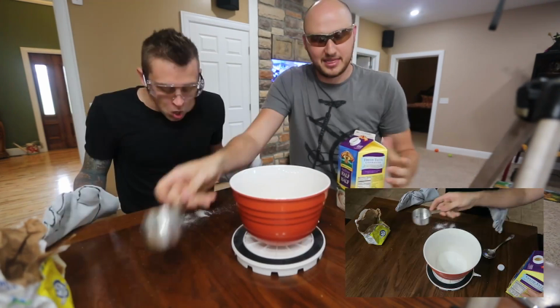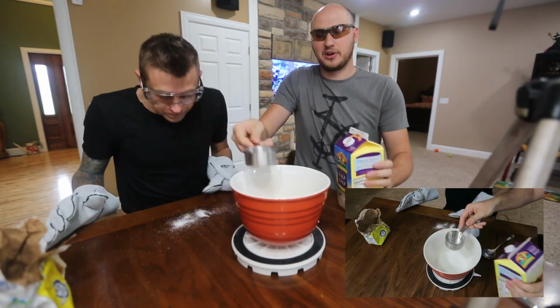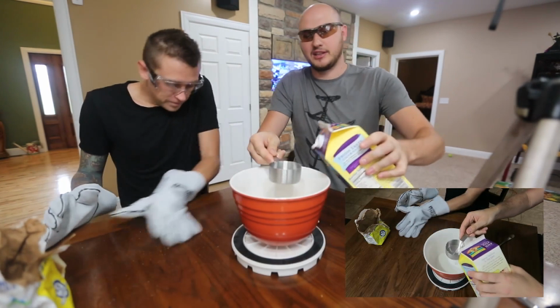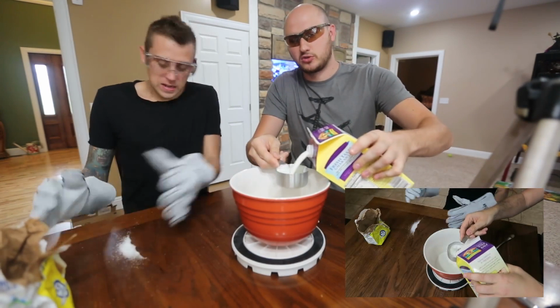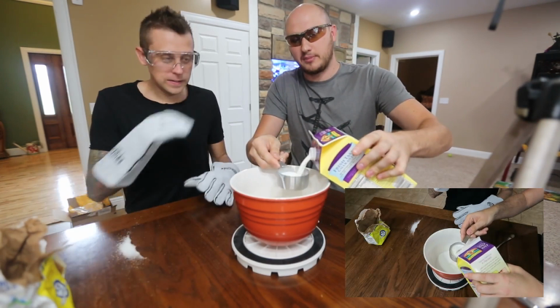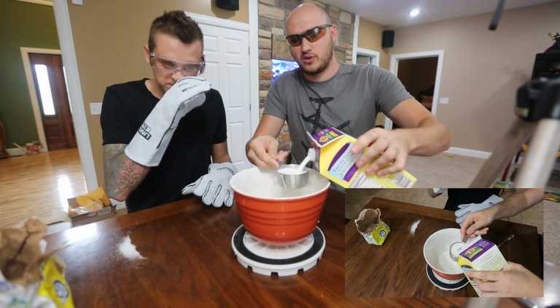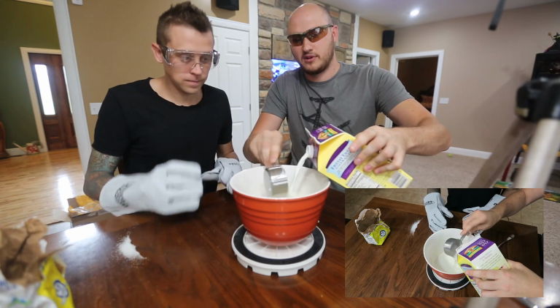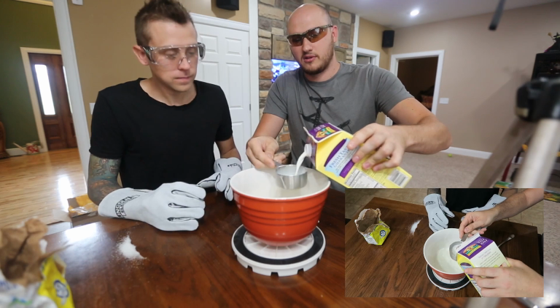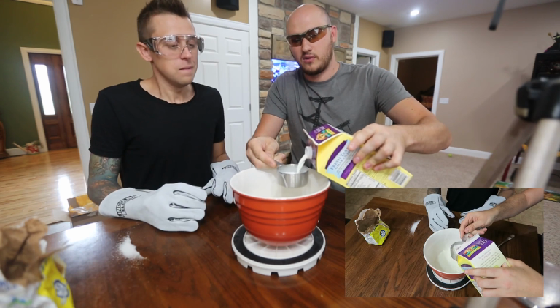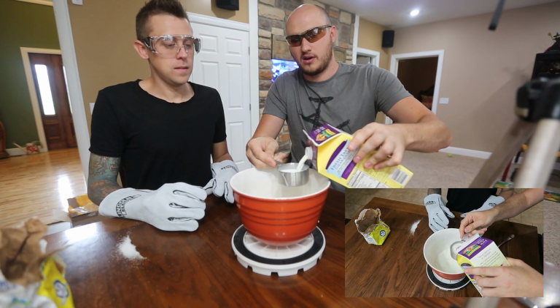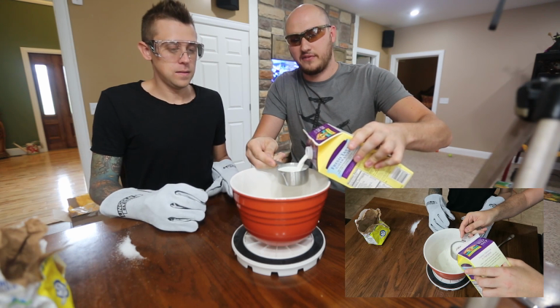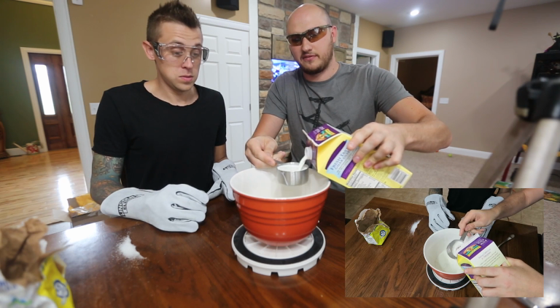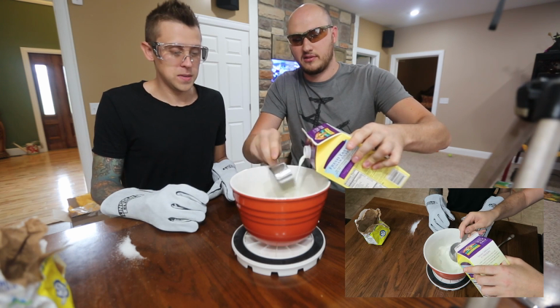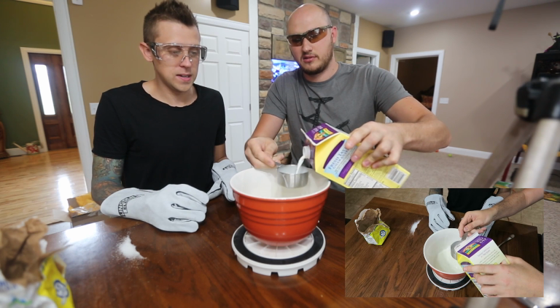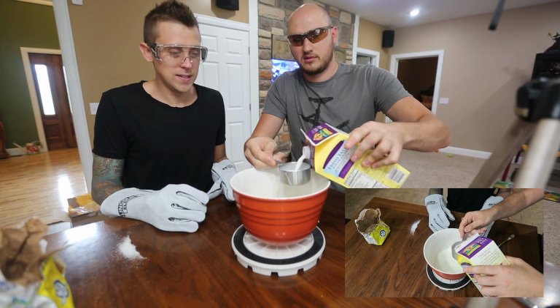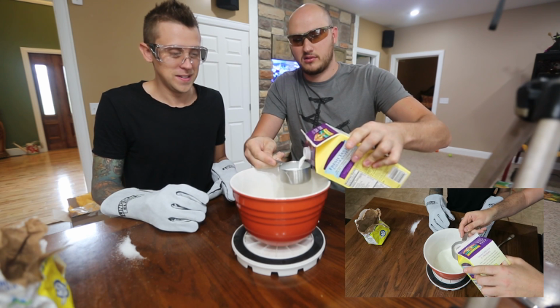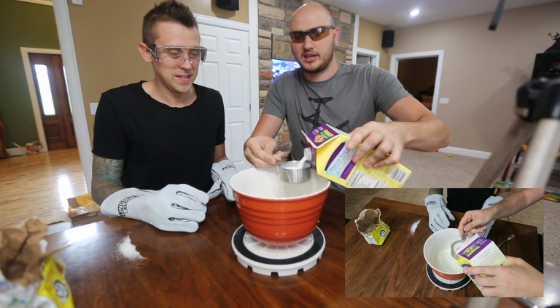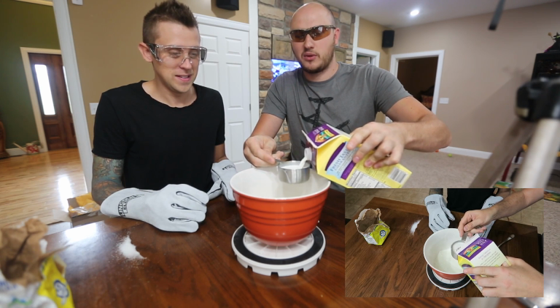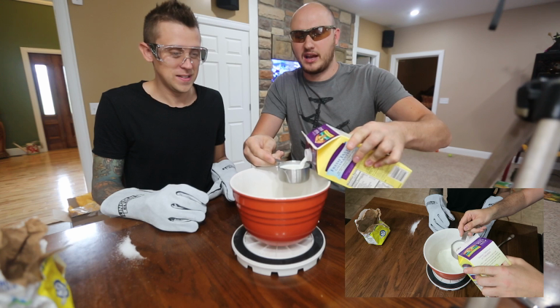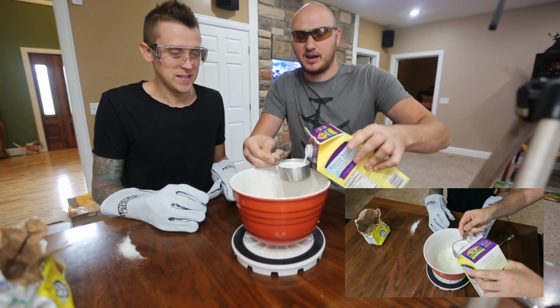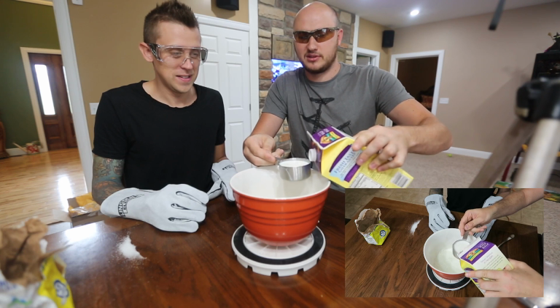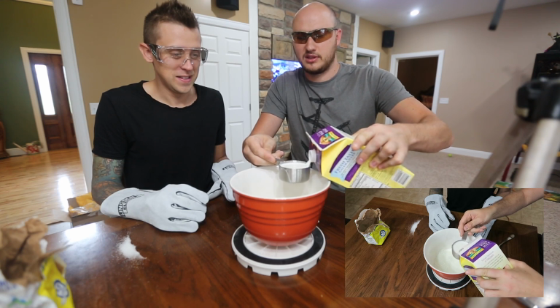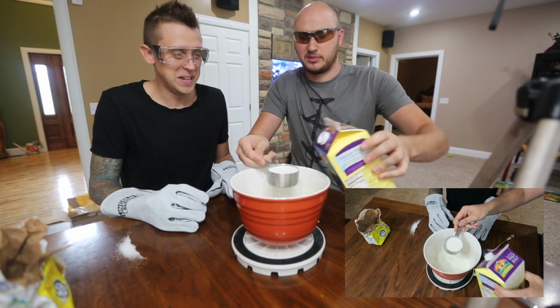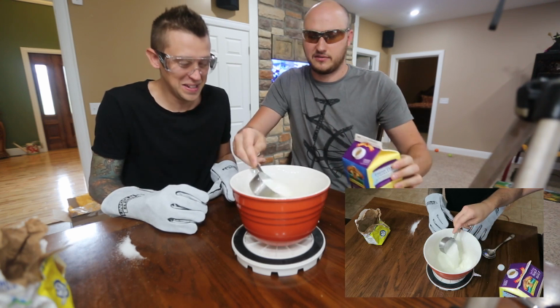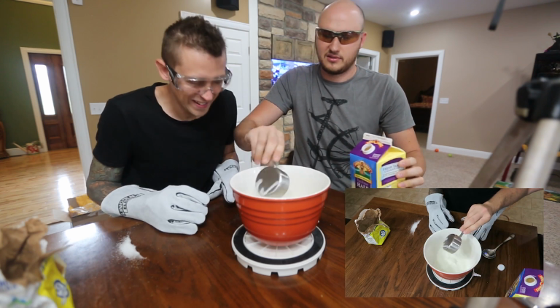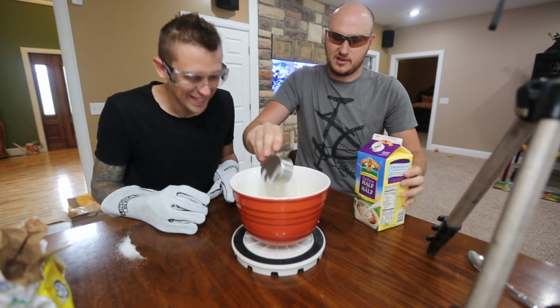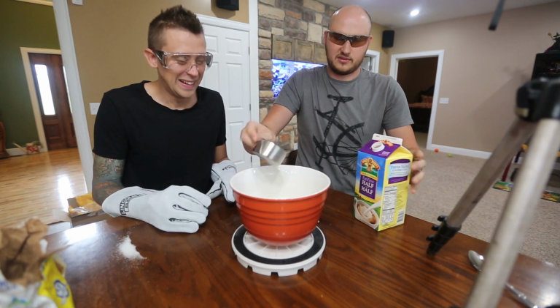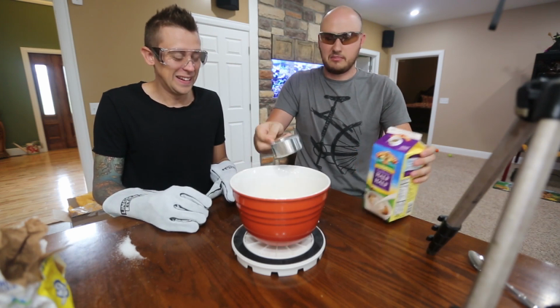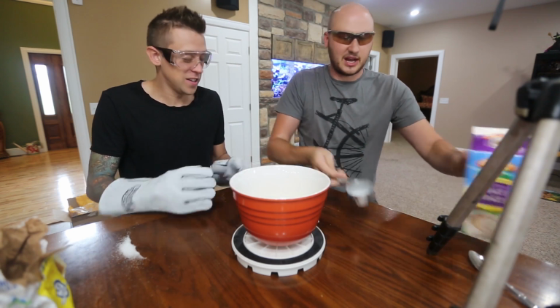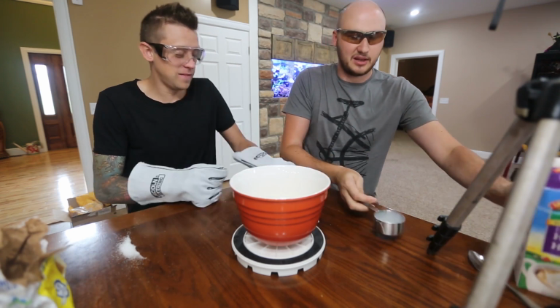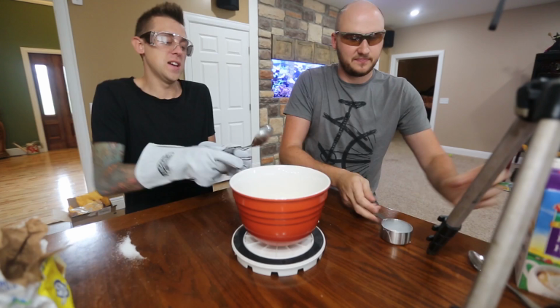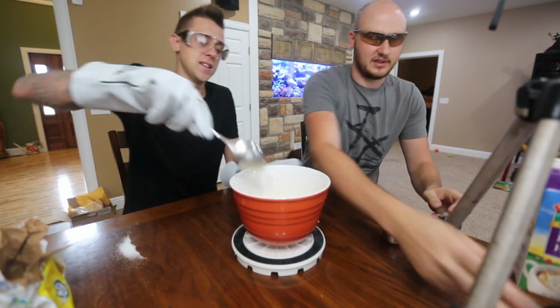Then we're going to need like two cups of half and half — or let's say one and a half cups. That should be enough. You want to mix it up a little bit? It already looks good.